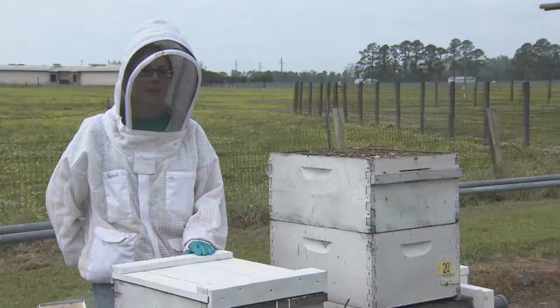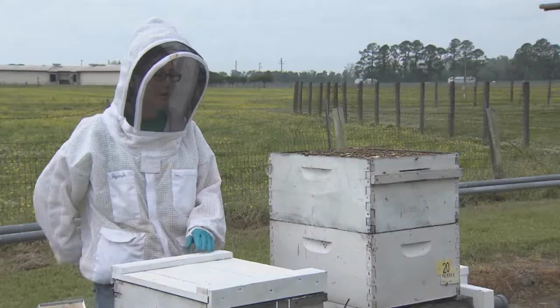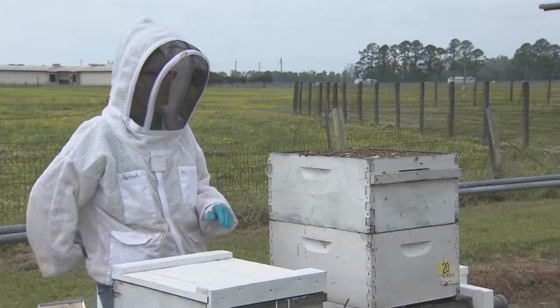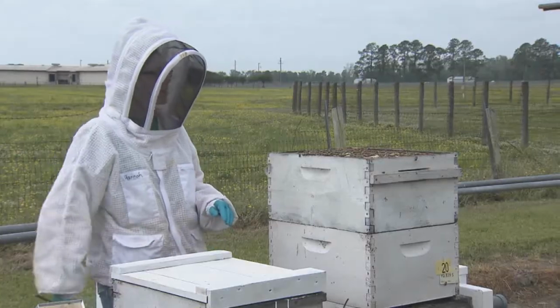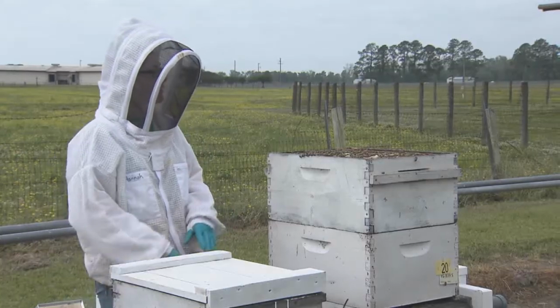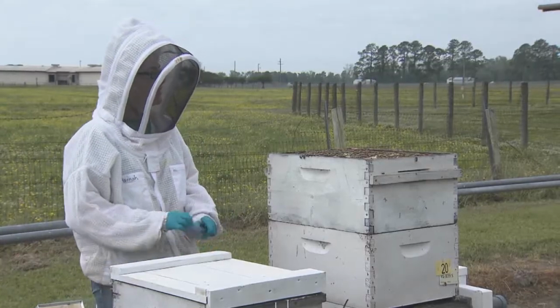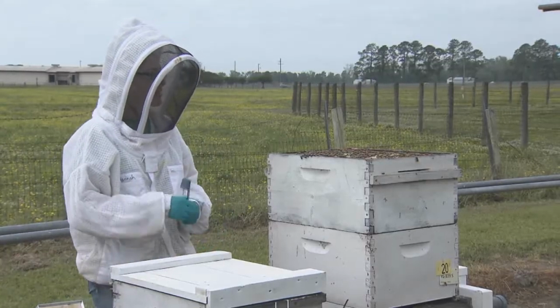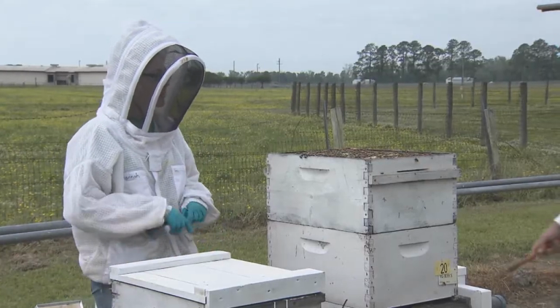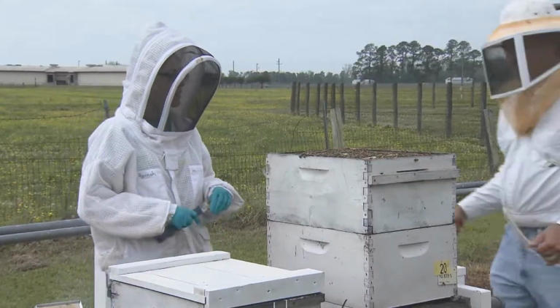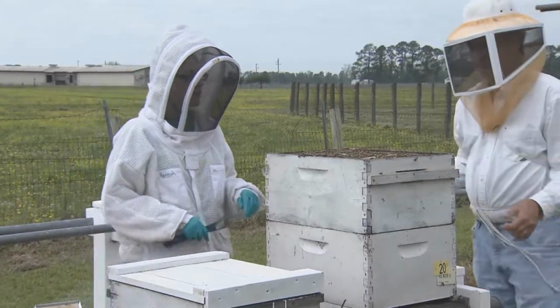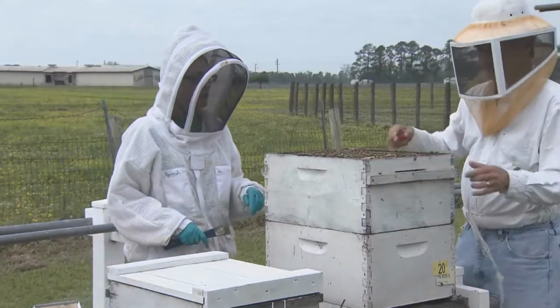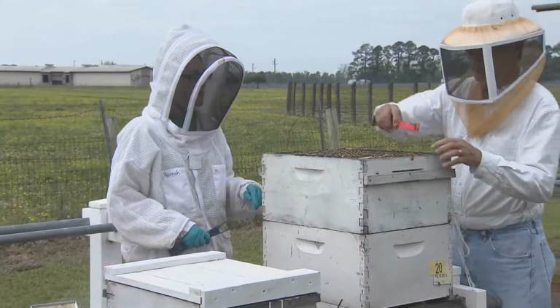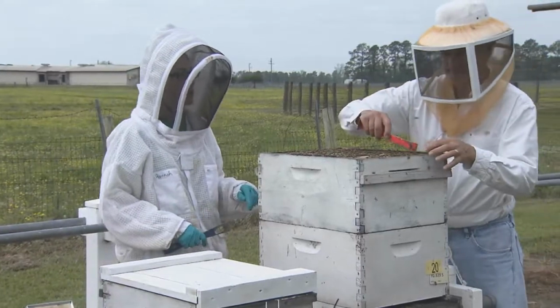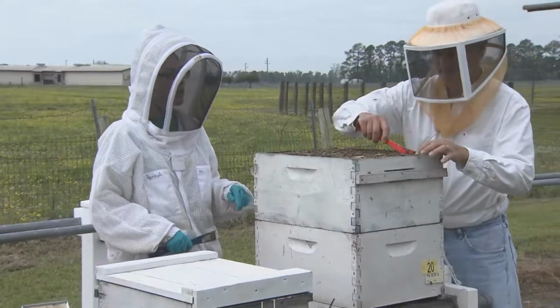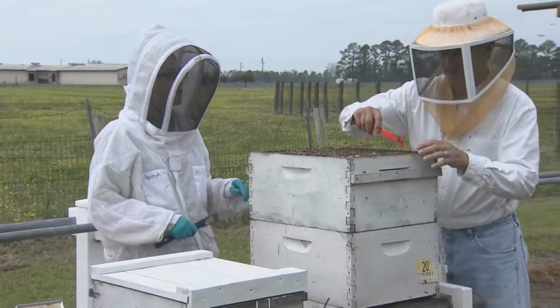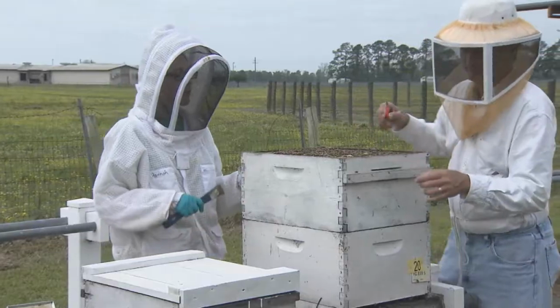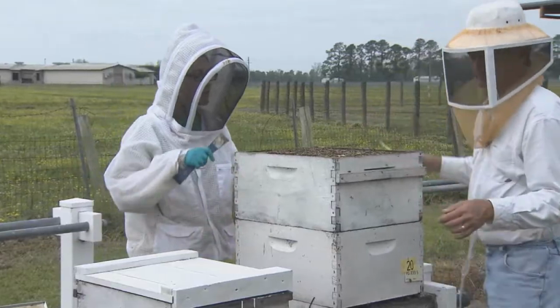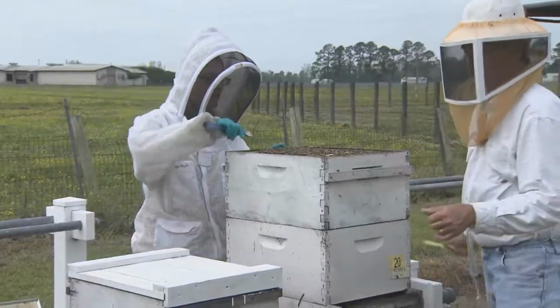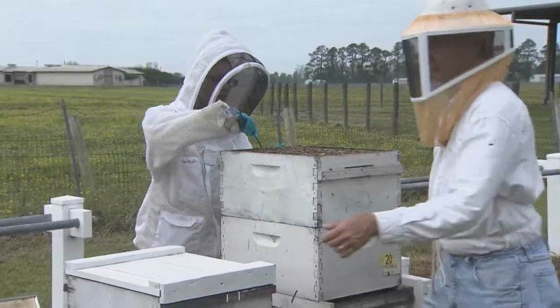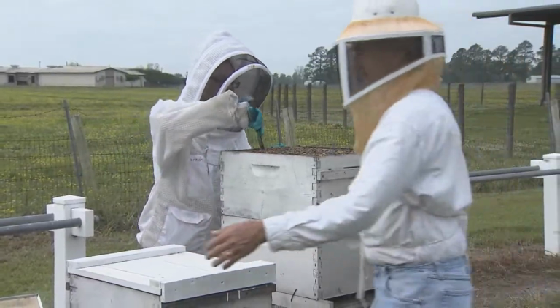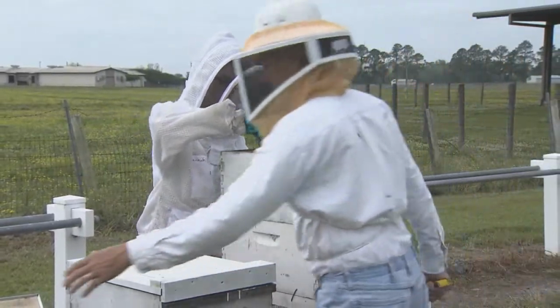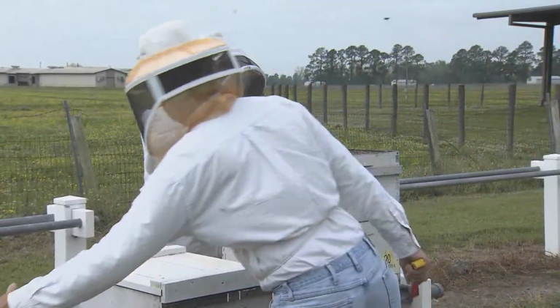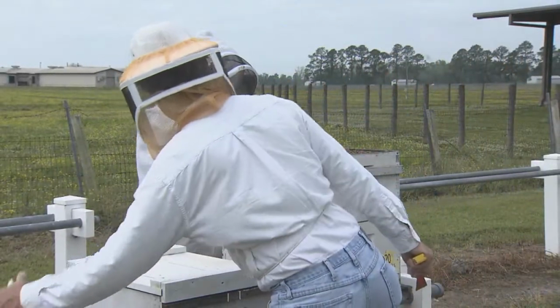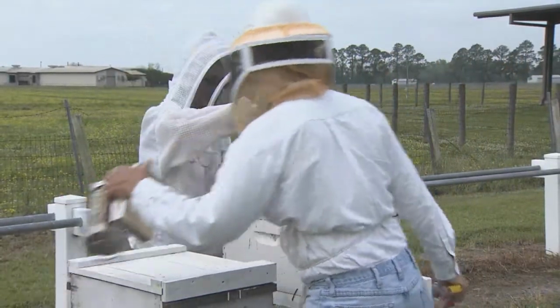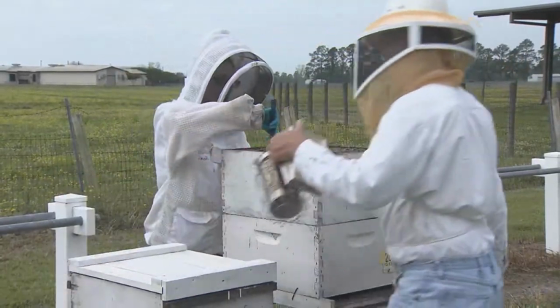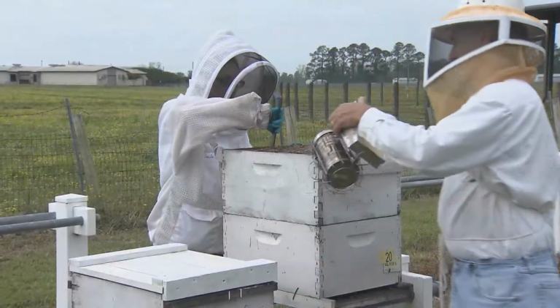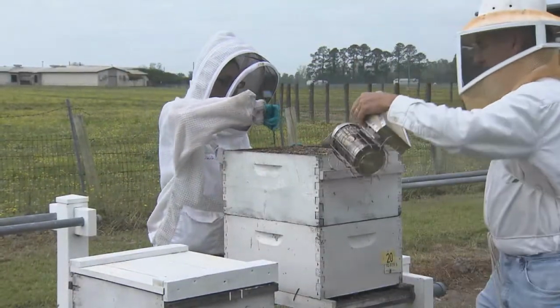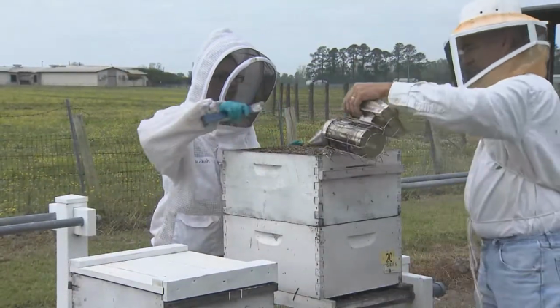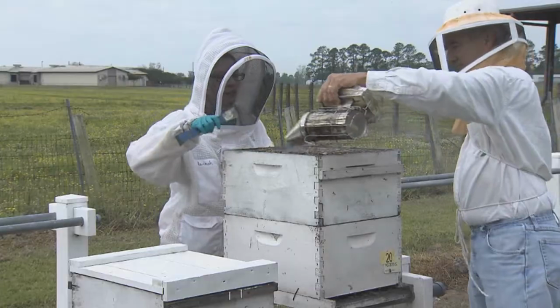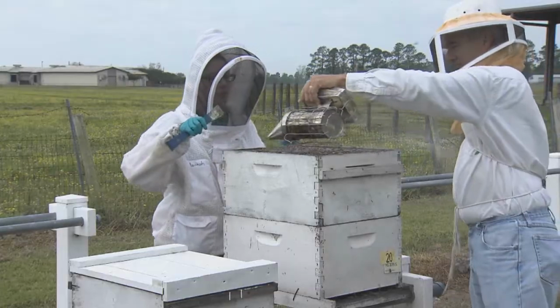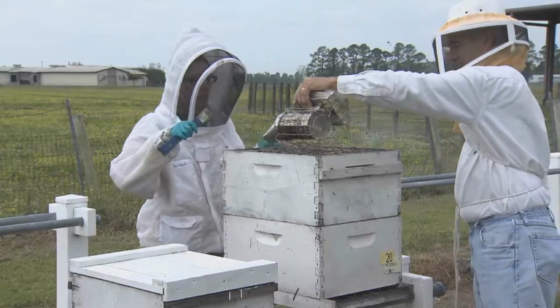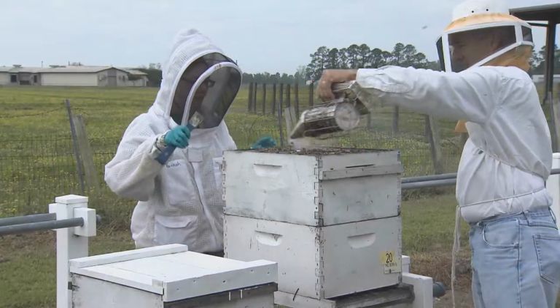To get started, we're going to go into the hive and we're looking for frames that are really full of brood, because that's where the mites develop — in these brood cells.